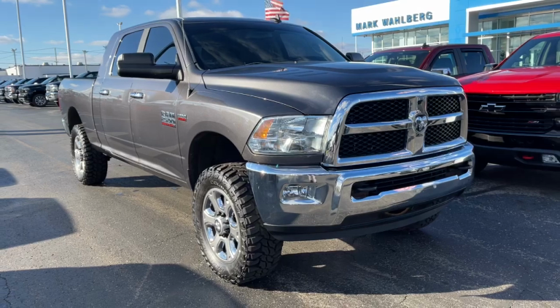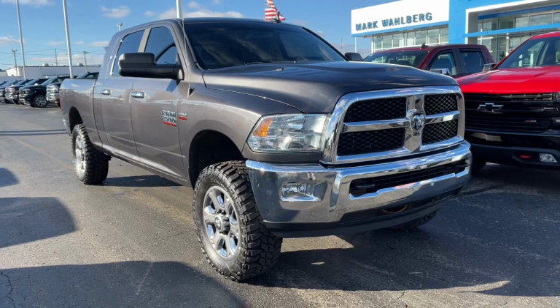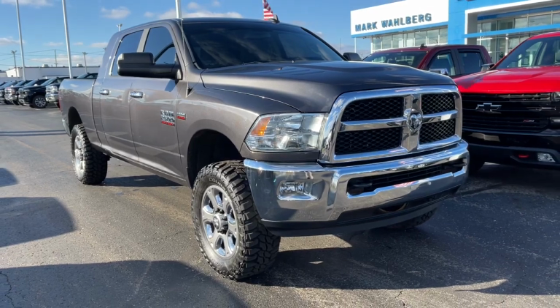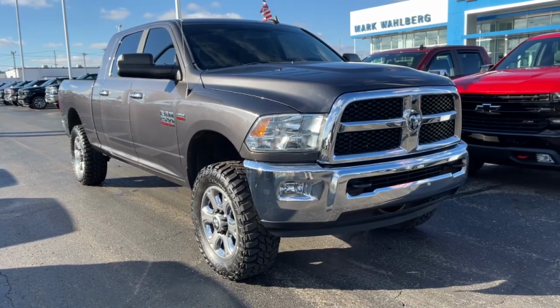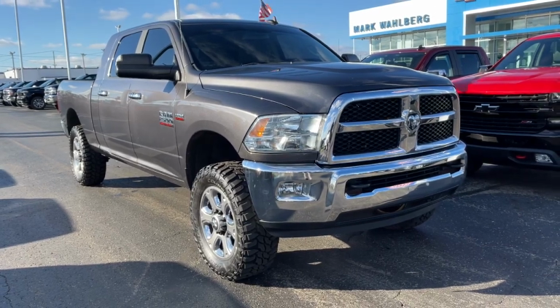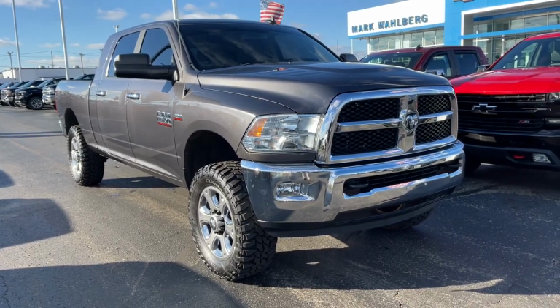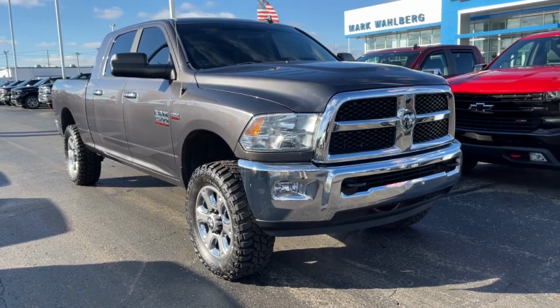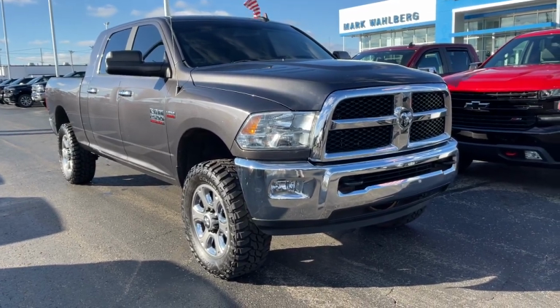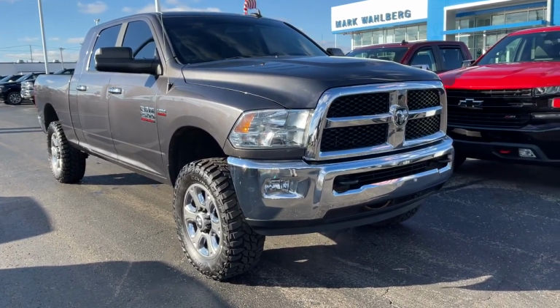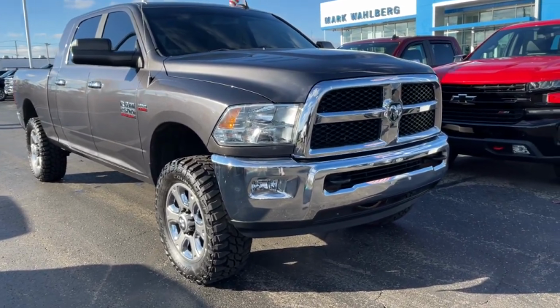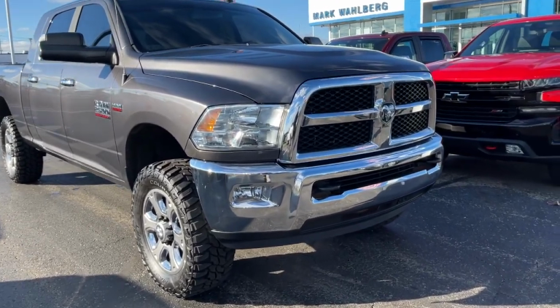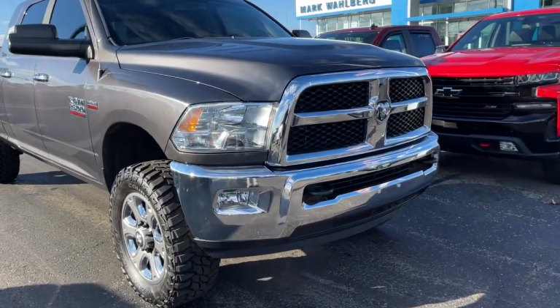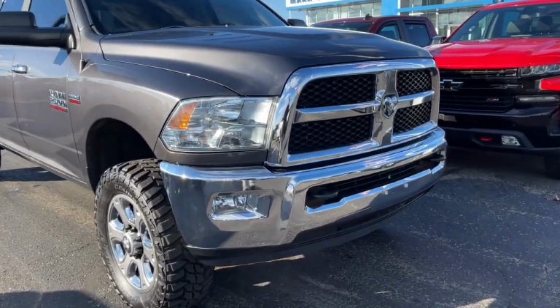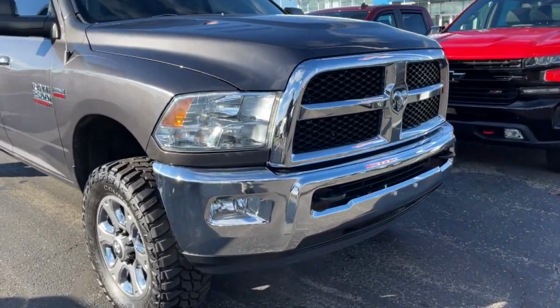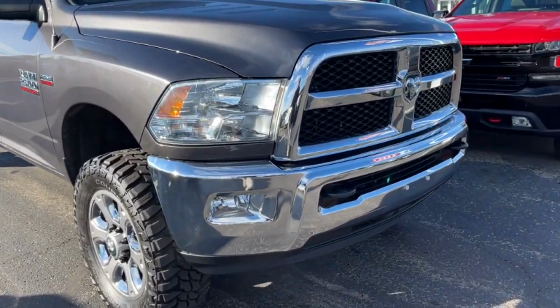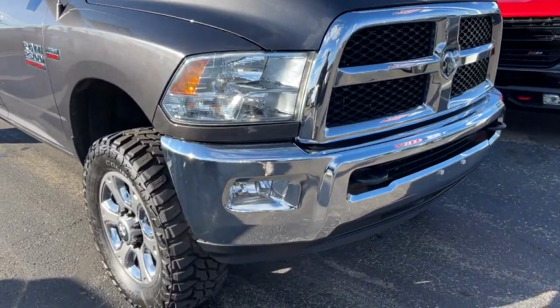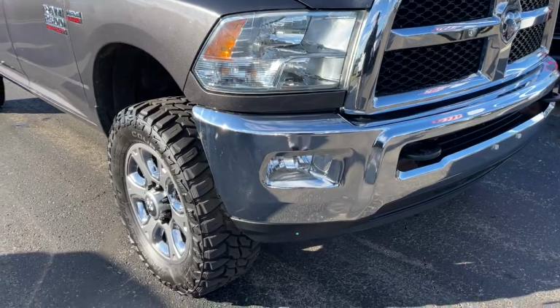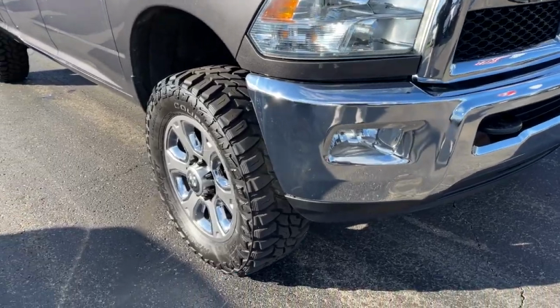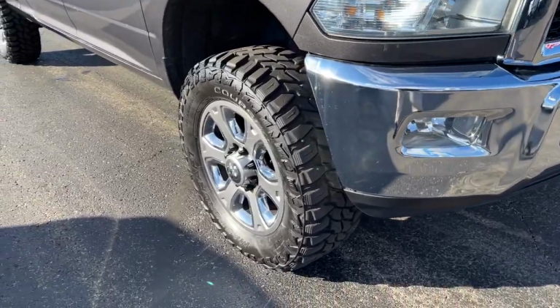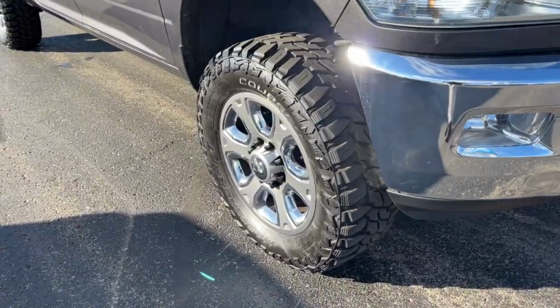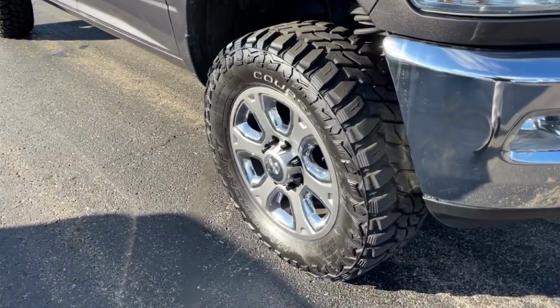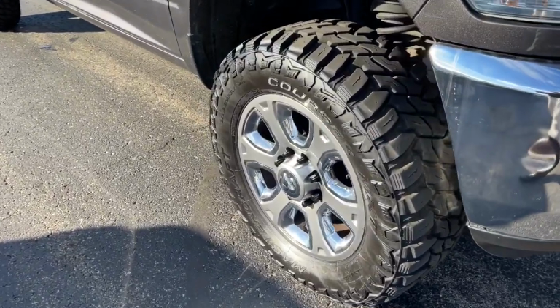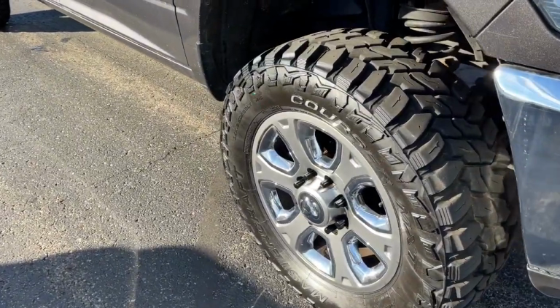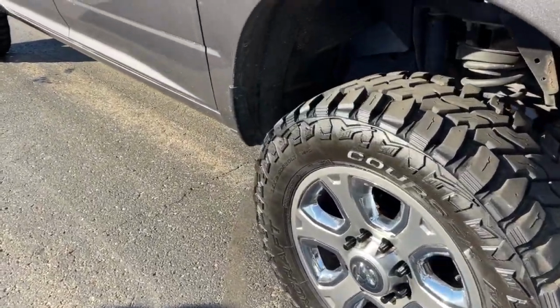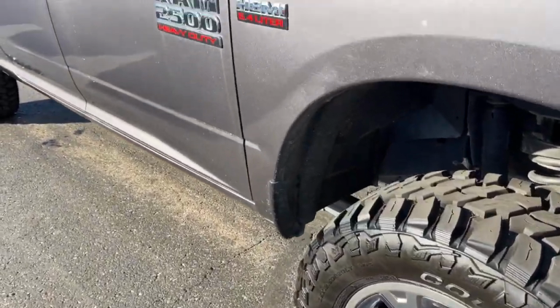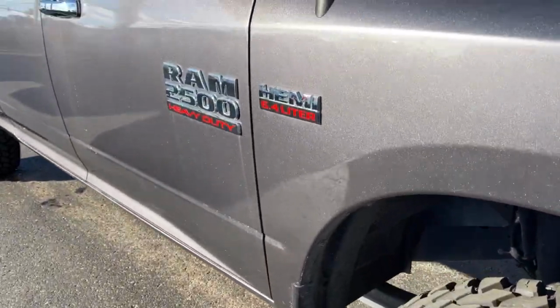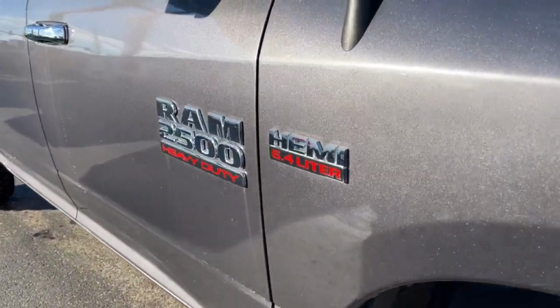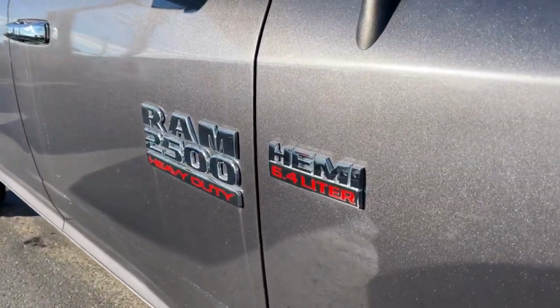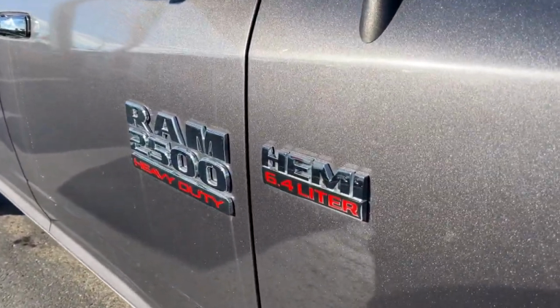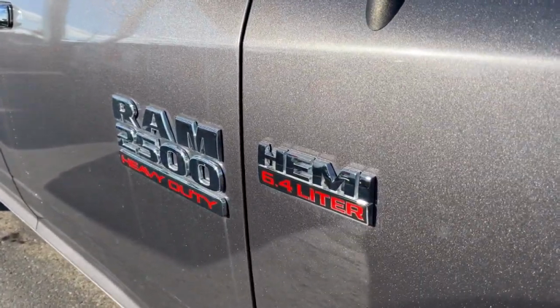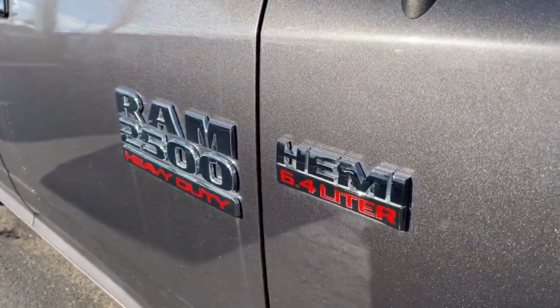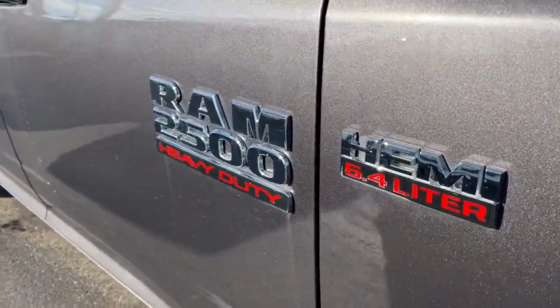The Dodge Ram 2500, the heavy-duty truck that's rugged, stylish, connected, and more than up to the task. The following are some of this vehicle's highlighted options.